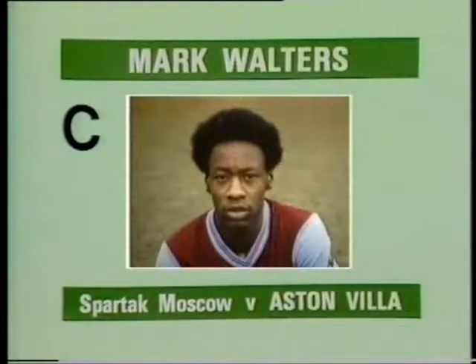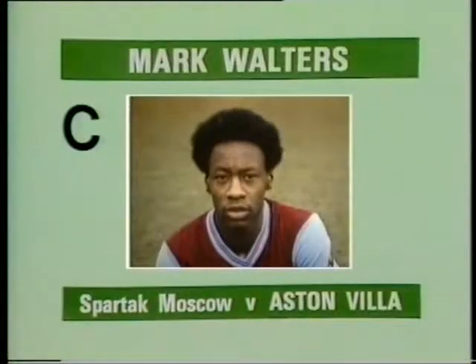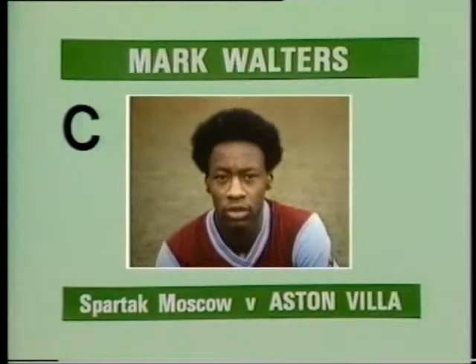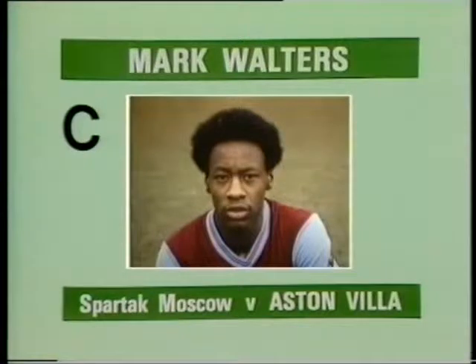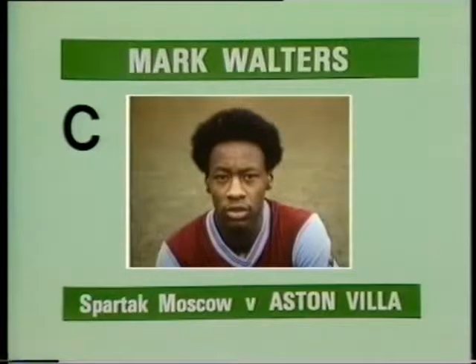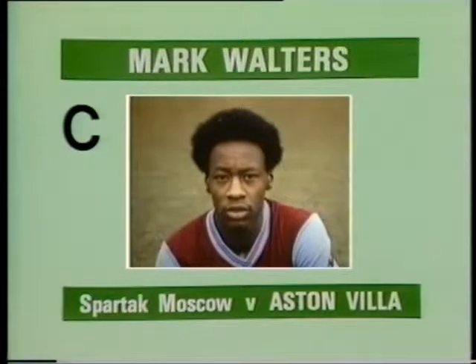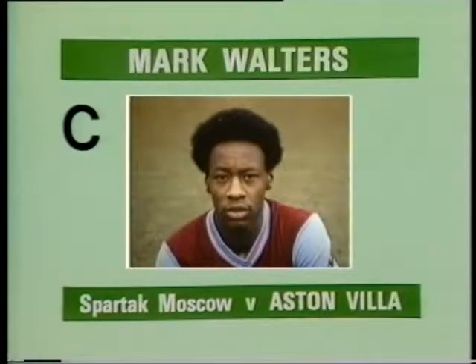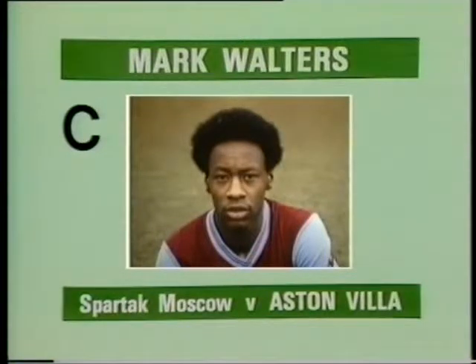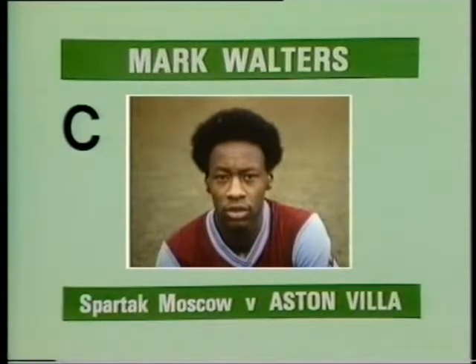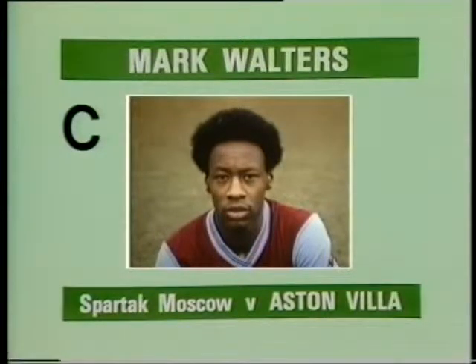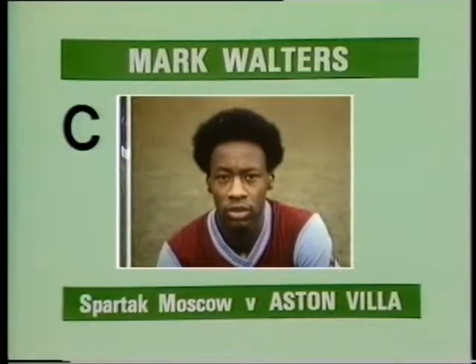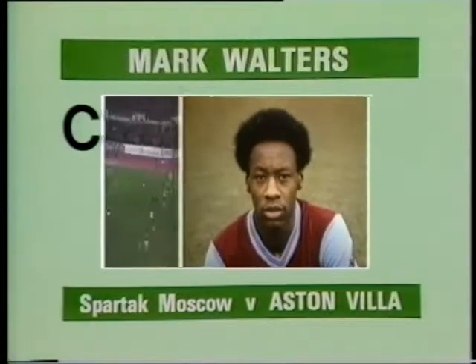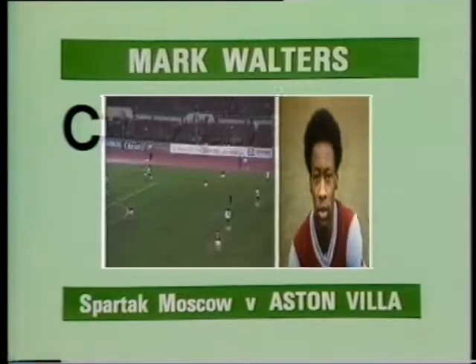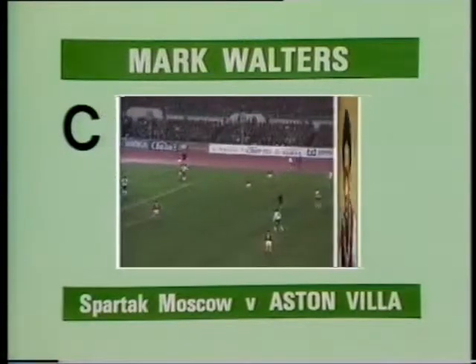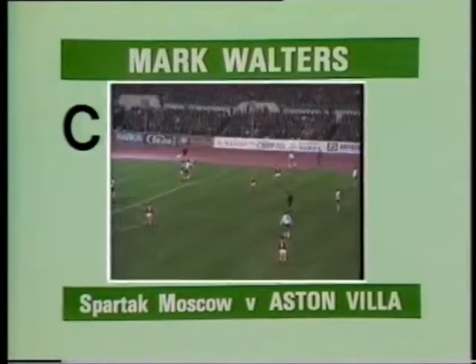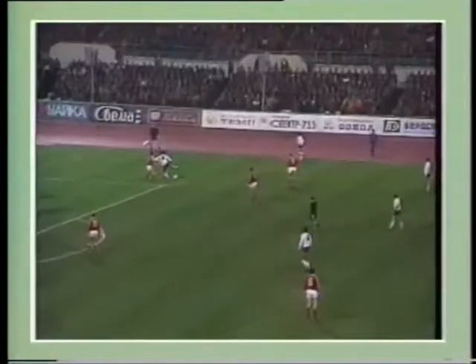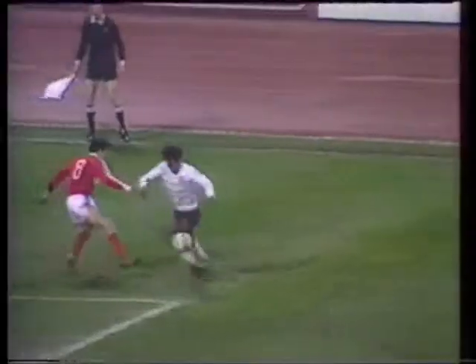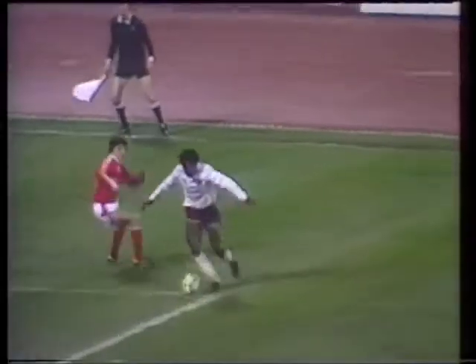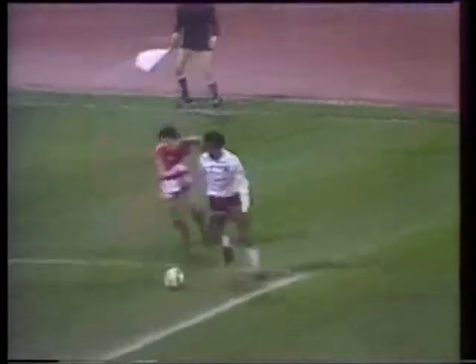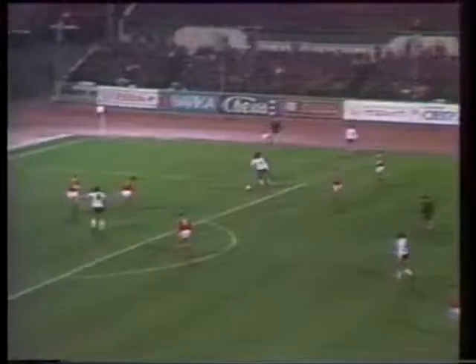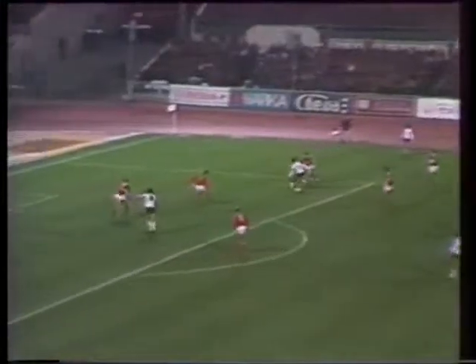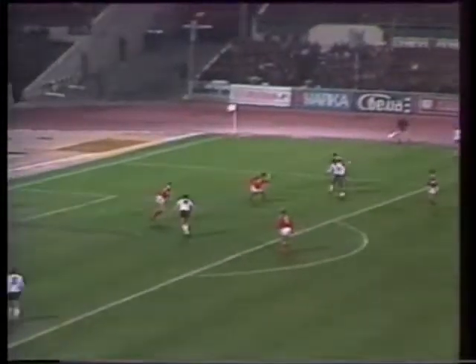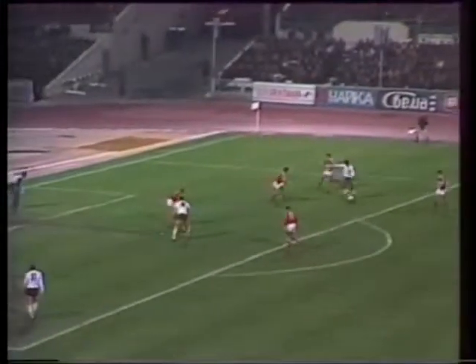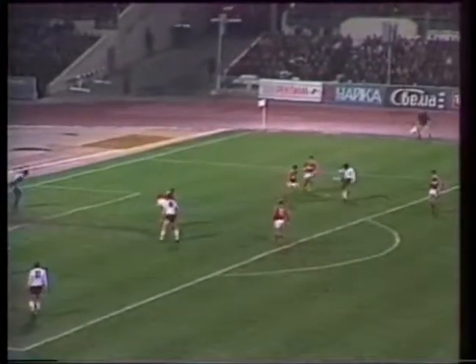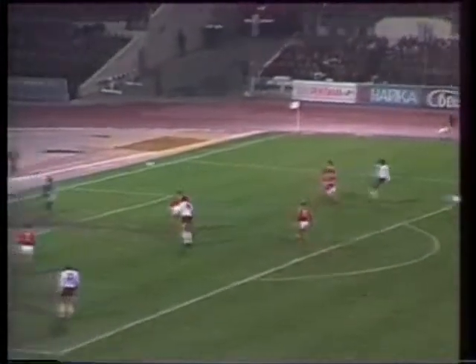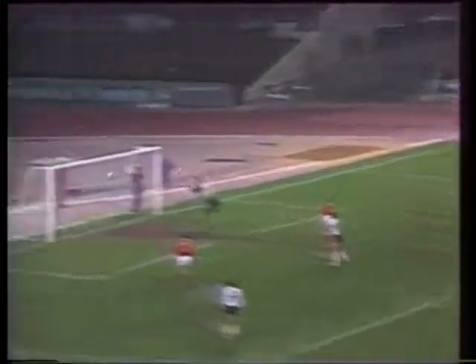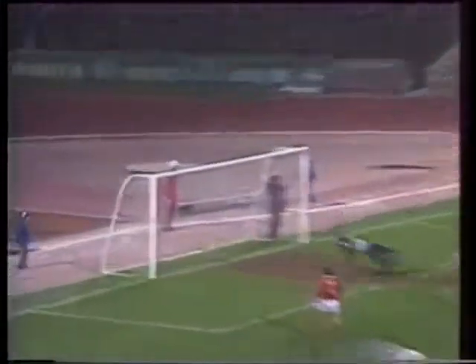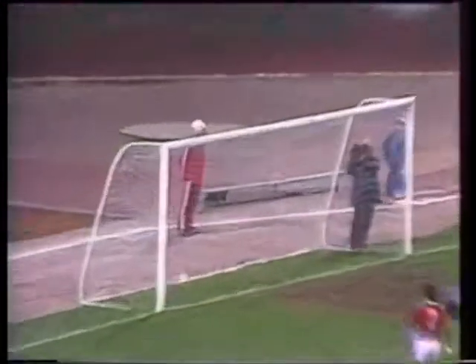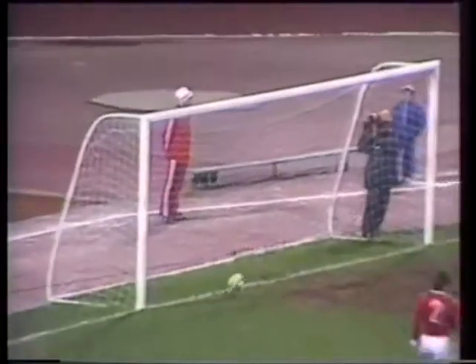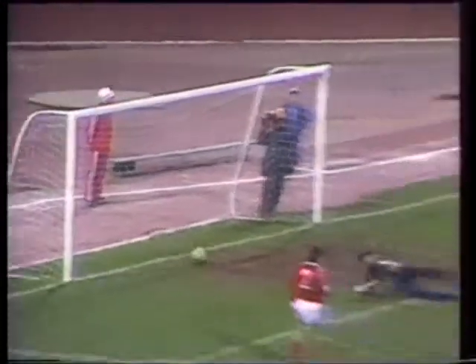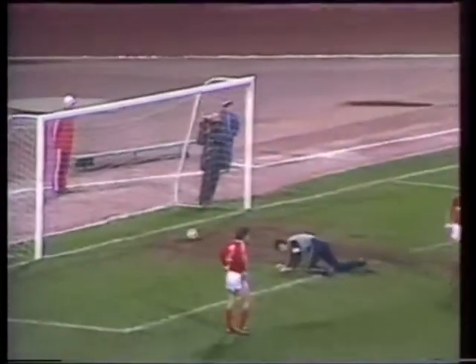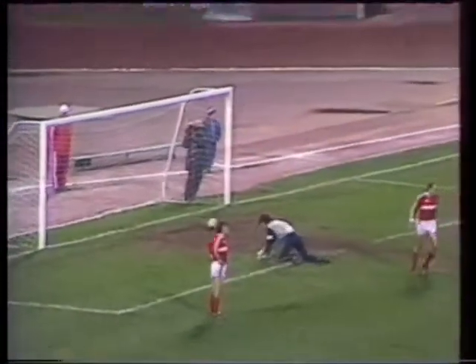Goal C, scored by Mark Waters for Aston Villa at Spartak Moscow. Down to Waters. That's a brilliant way to beat the keeper. And he's found the finish to cap it.